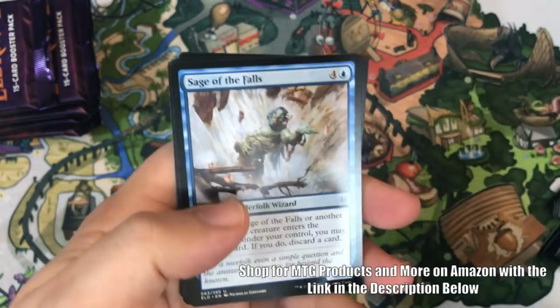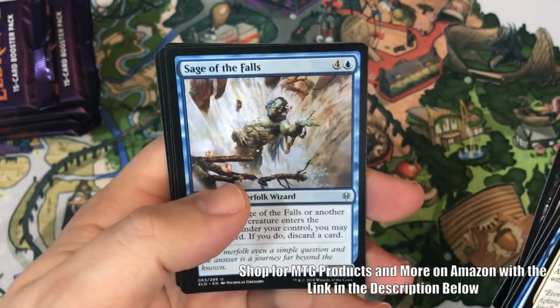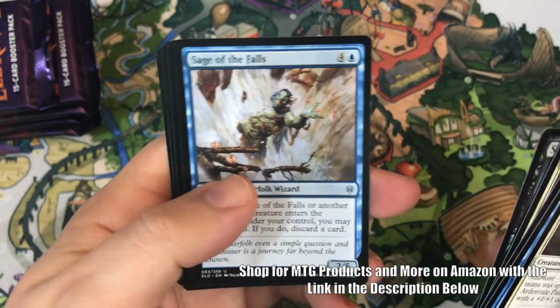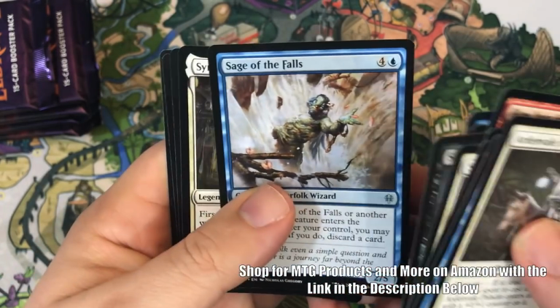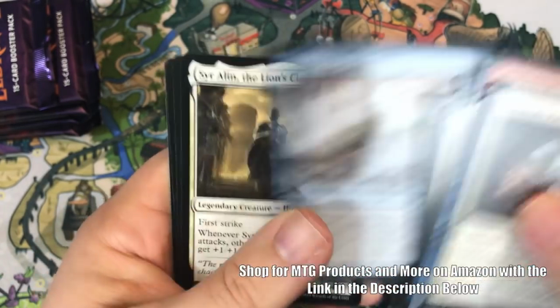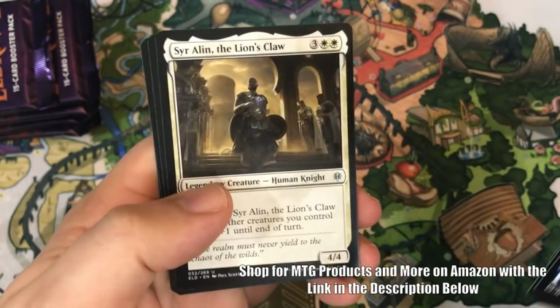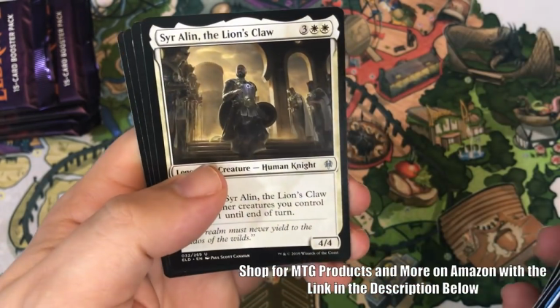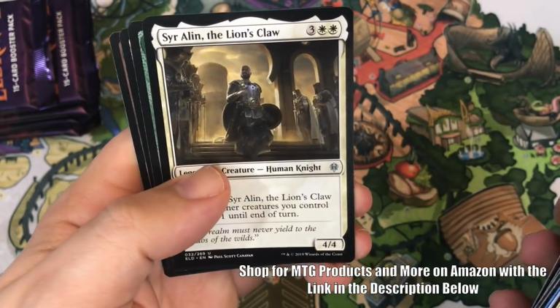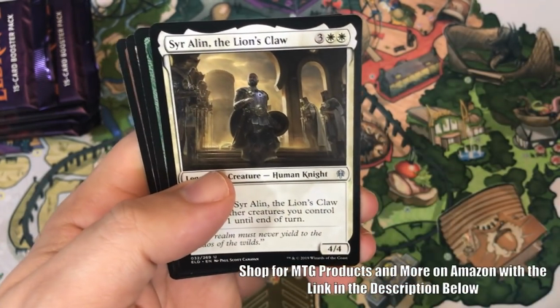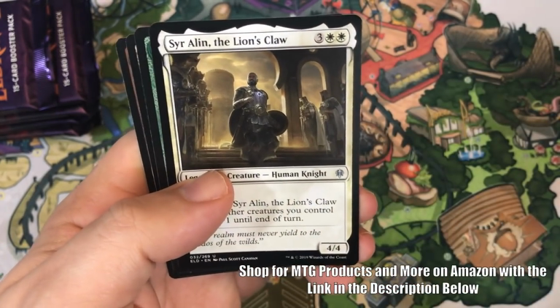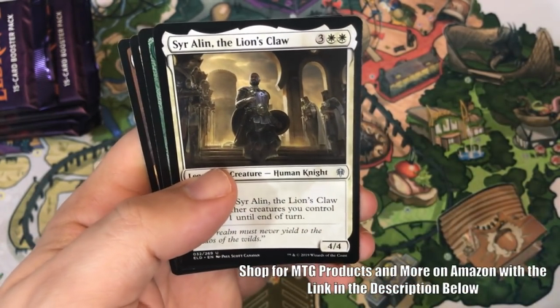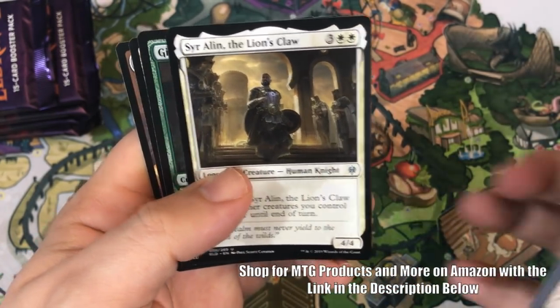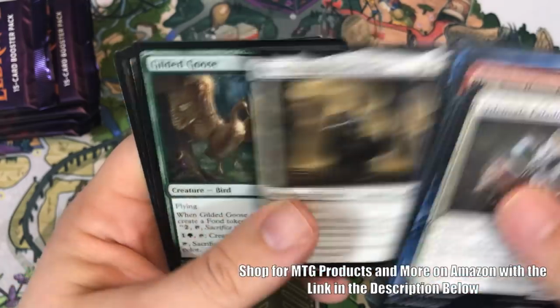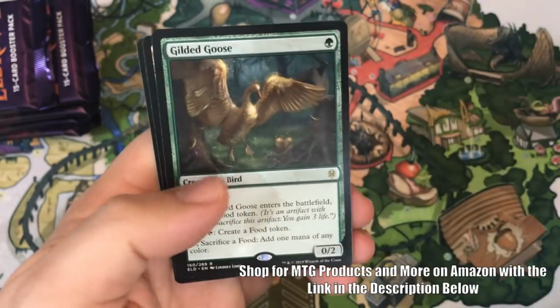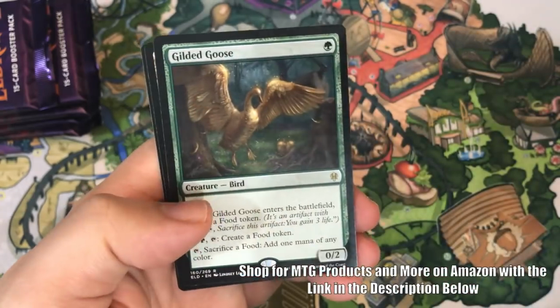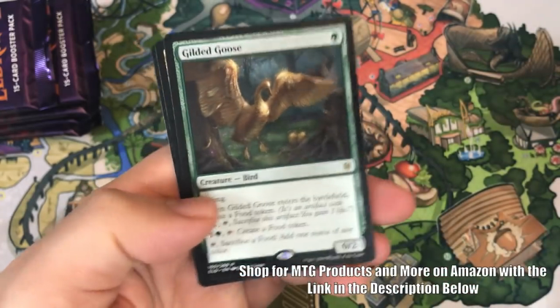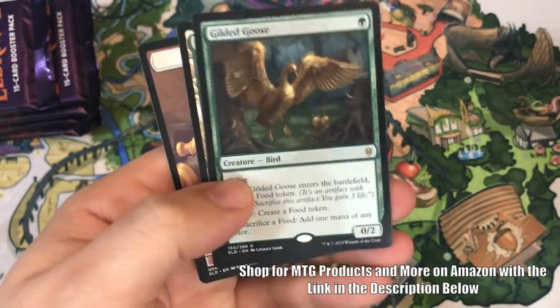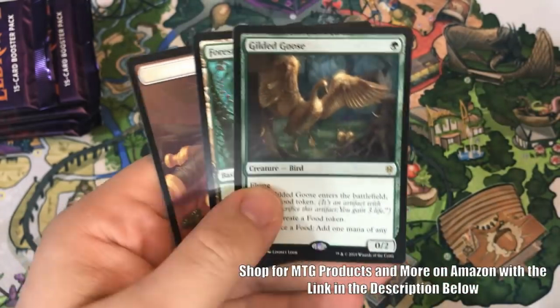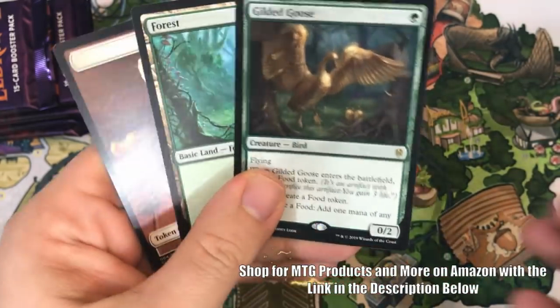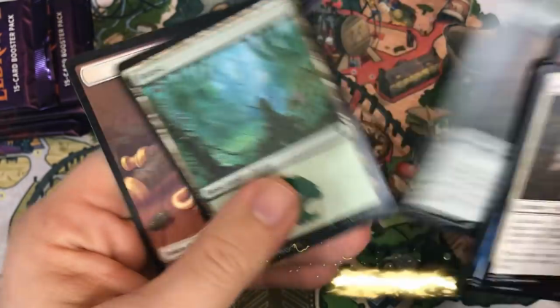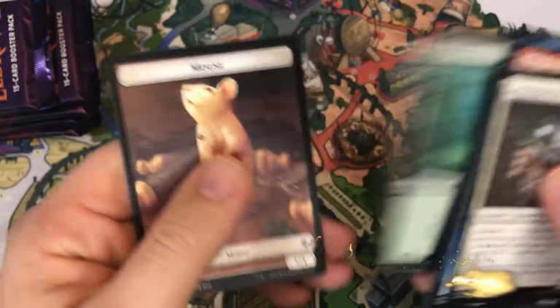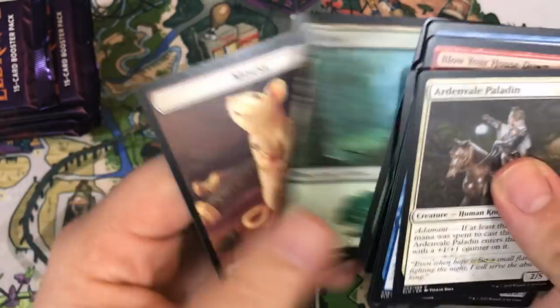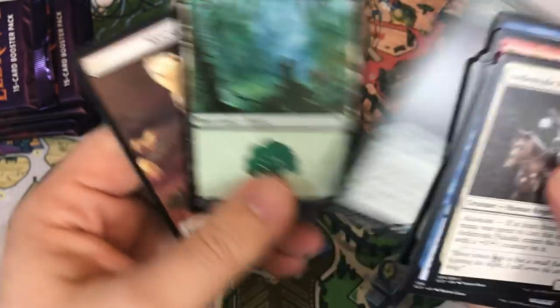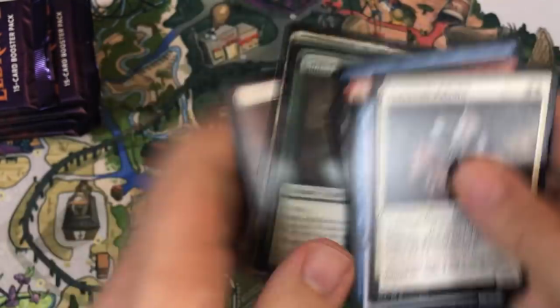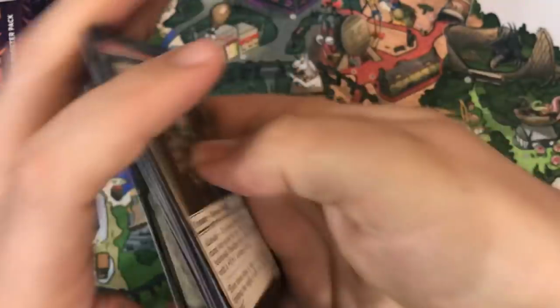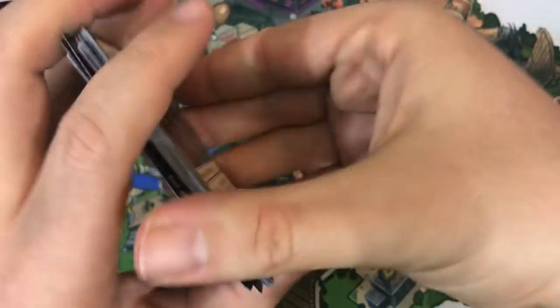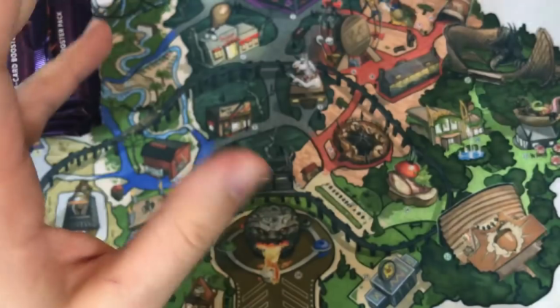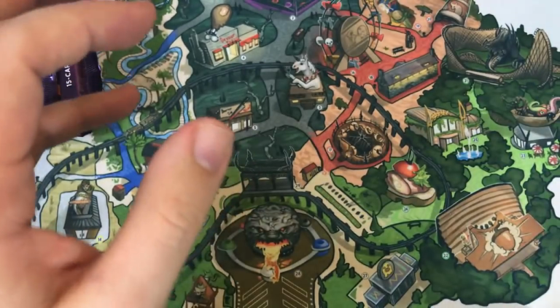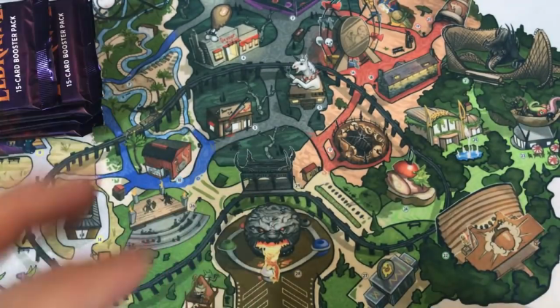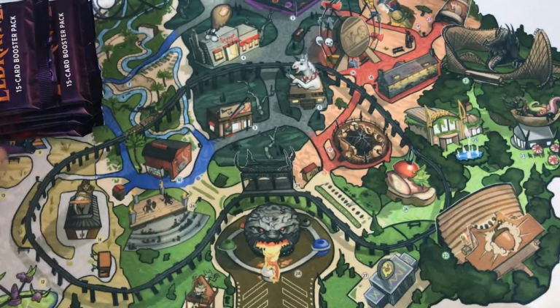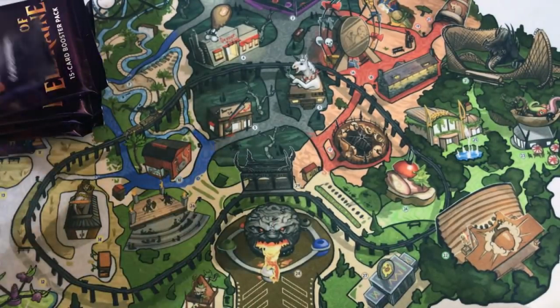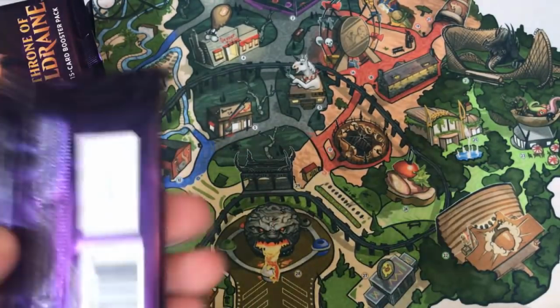Skullknocker Ogre, Sage of the Falls, Sir Aelin the Lion's Claw, and Gilded Goose — very, very nice rare to pull. Awesome. There are some powerful cards in this set, just not necessarily in terms of quantity.